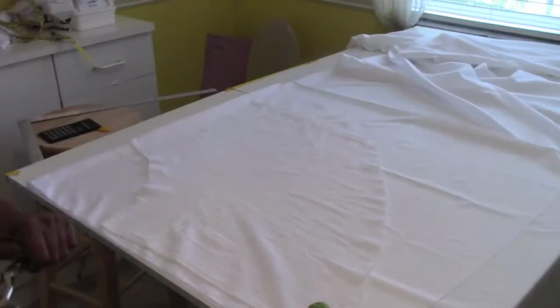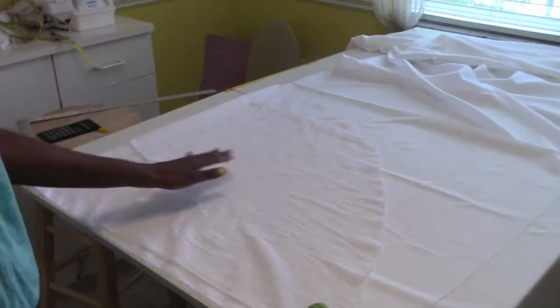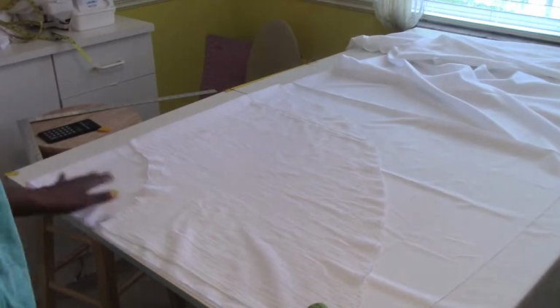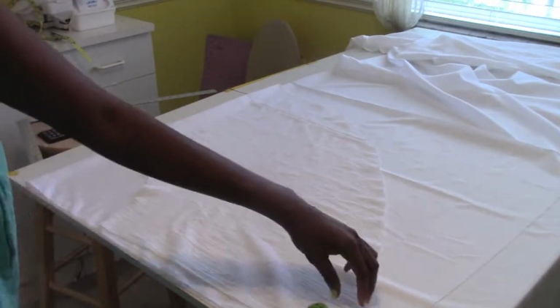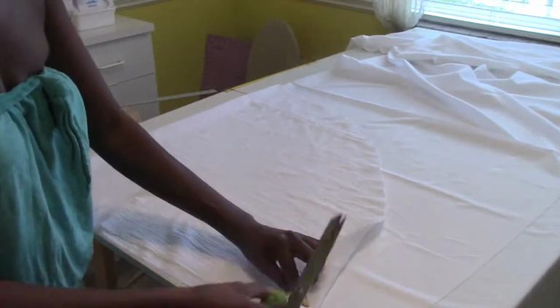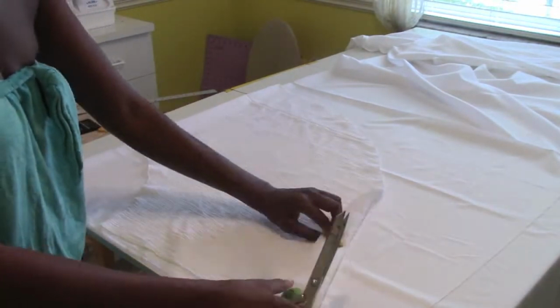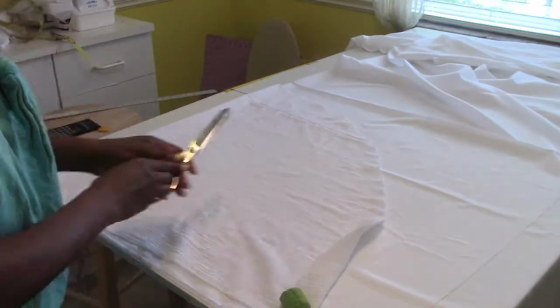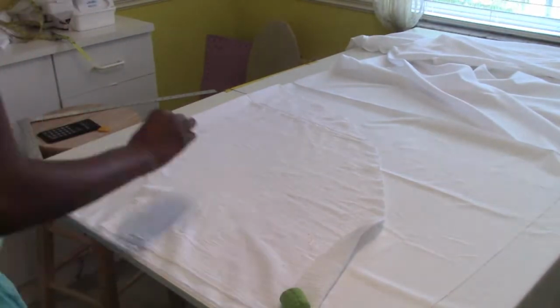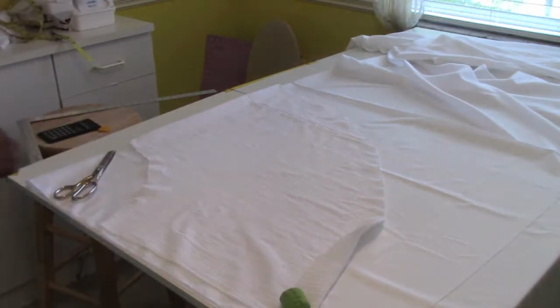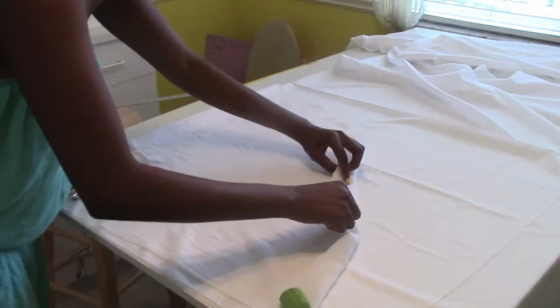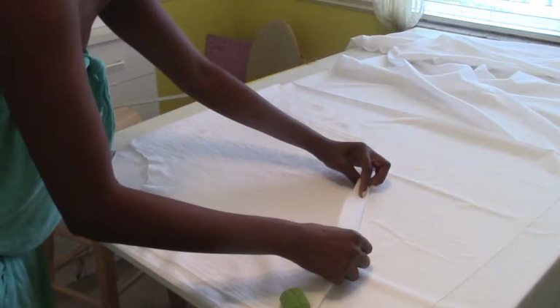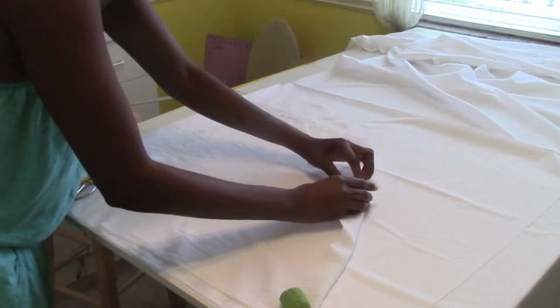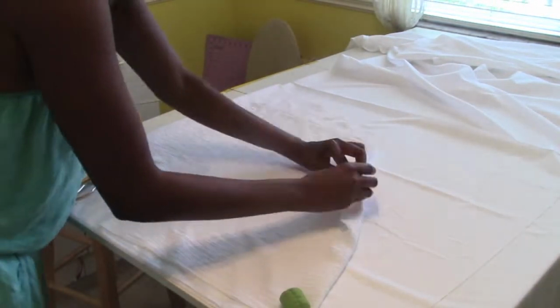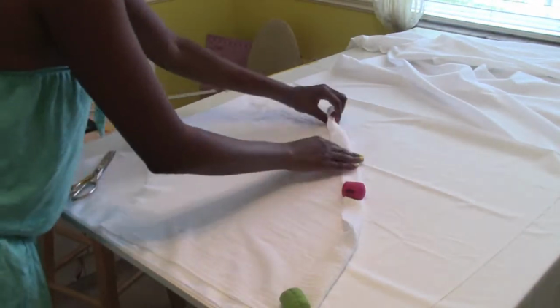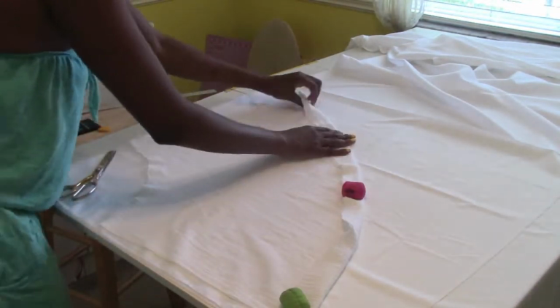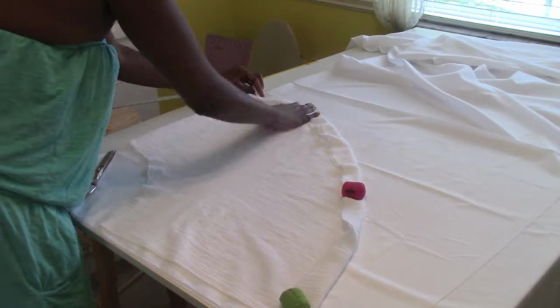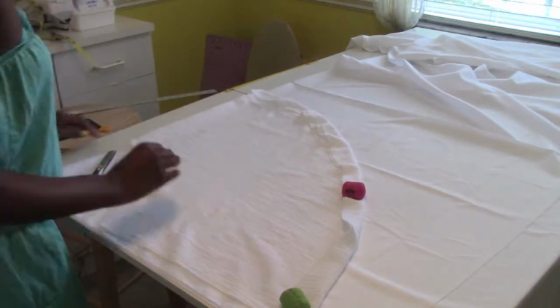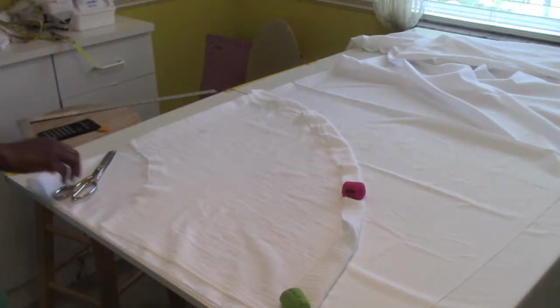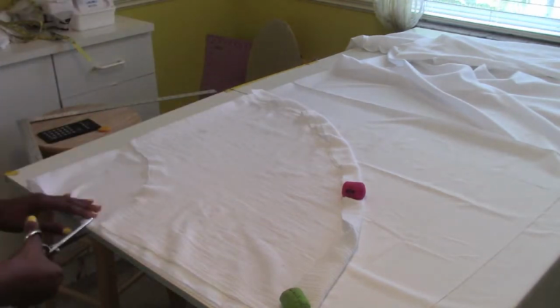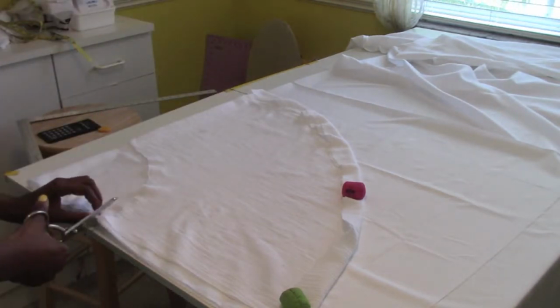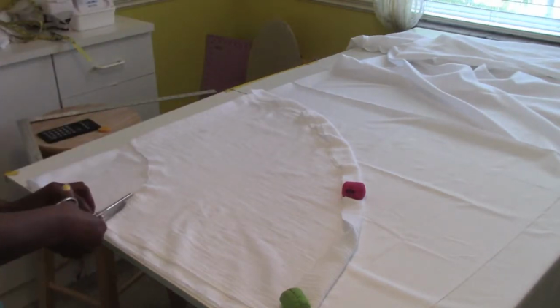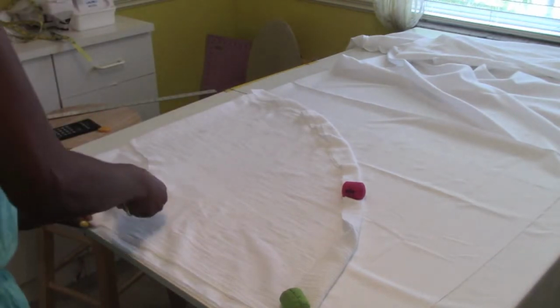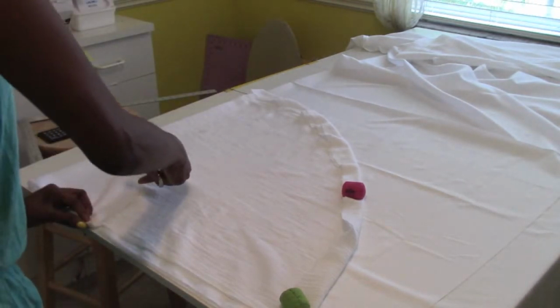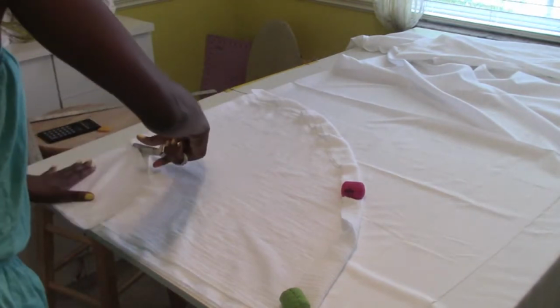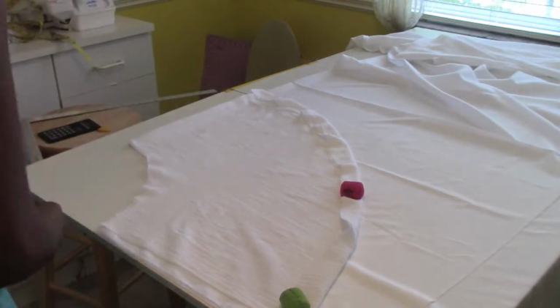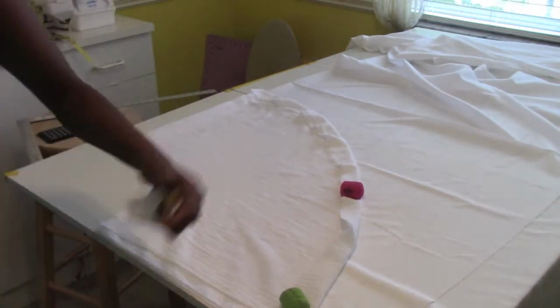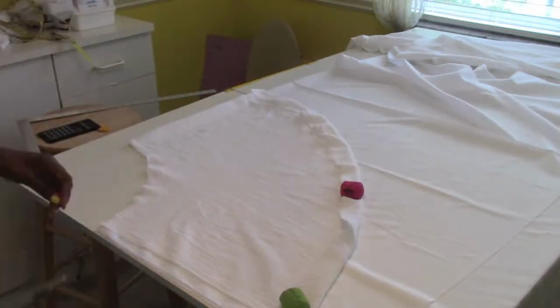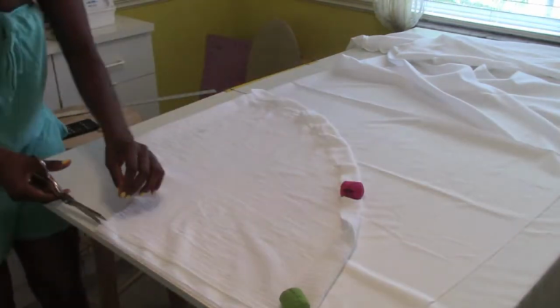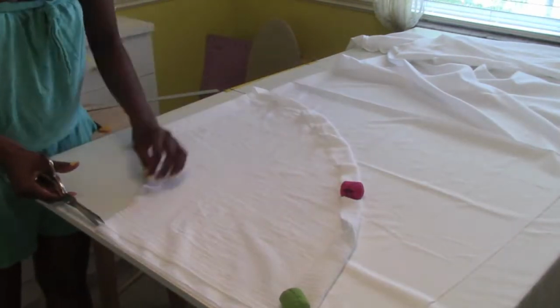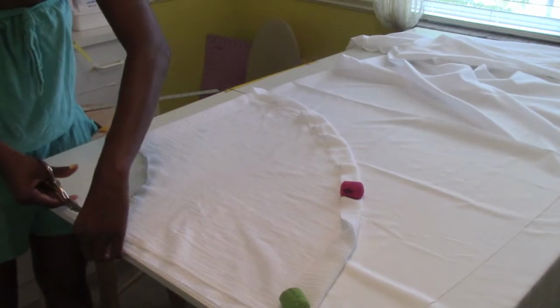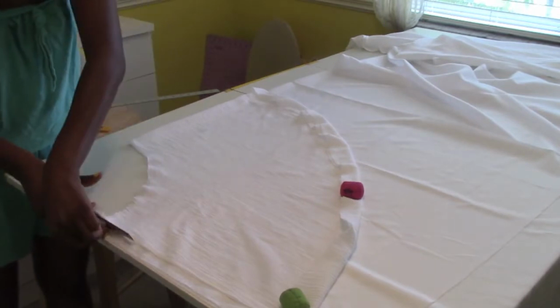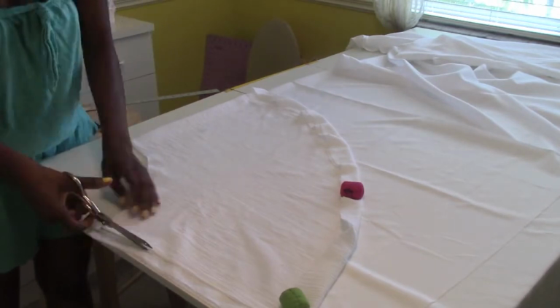Next we're gonna cut the lining. We're just gonna use the skirt that we just cut out to make the lining, and I'm just gonna peel the skirt back a little bit to make the lining slightly shorter than the actual skirt.